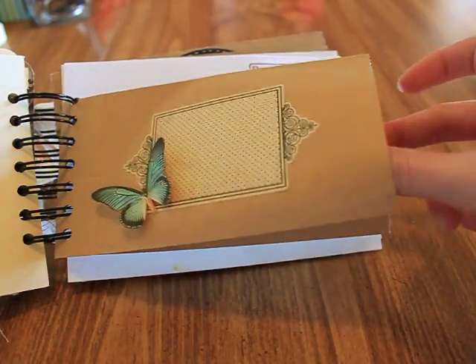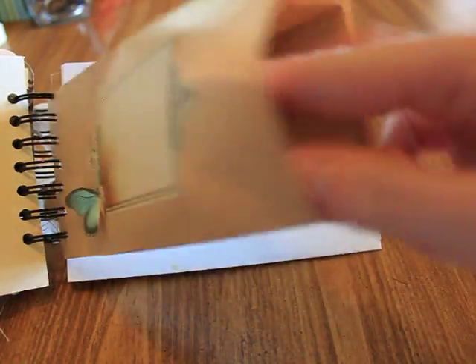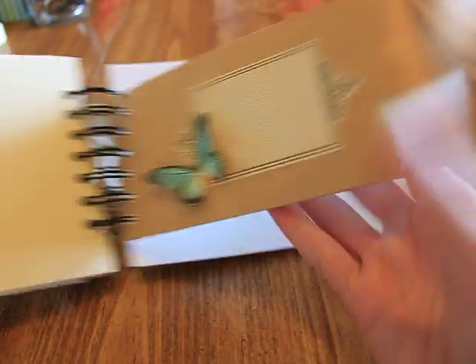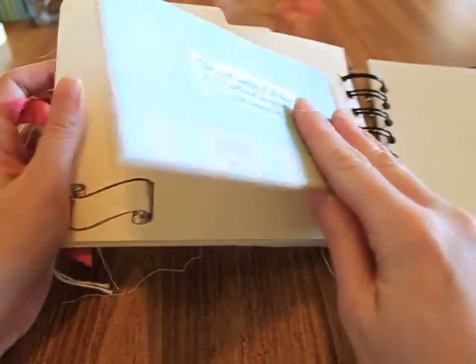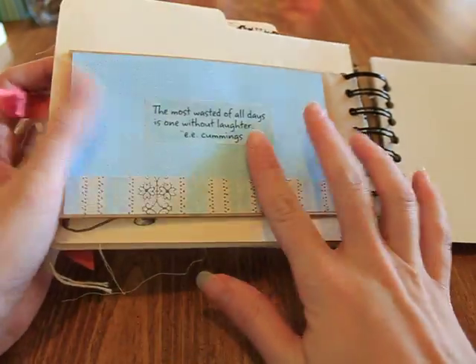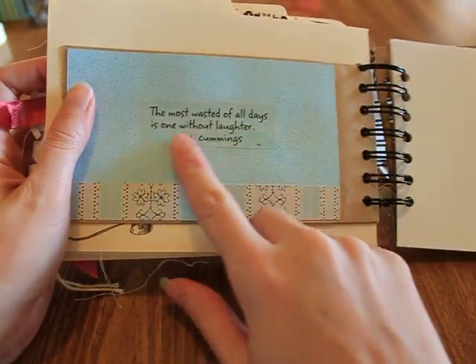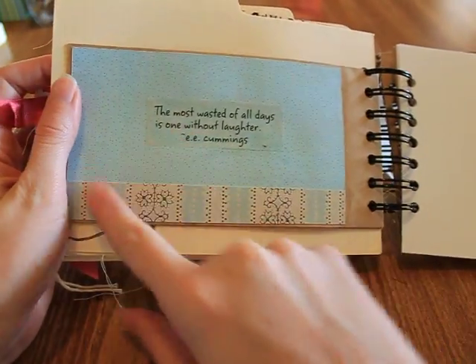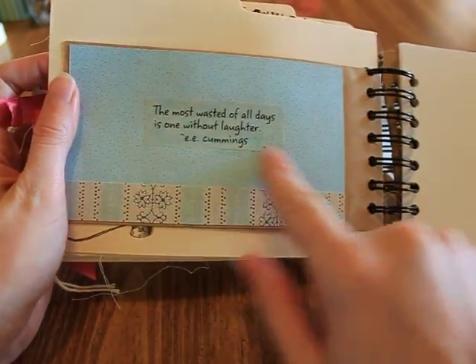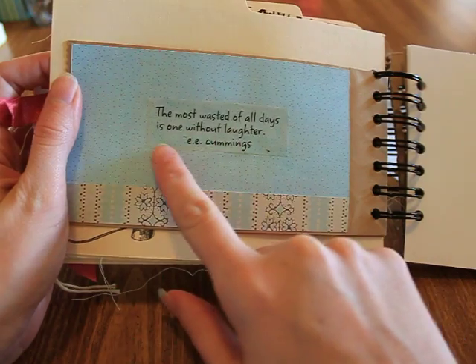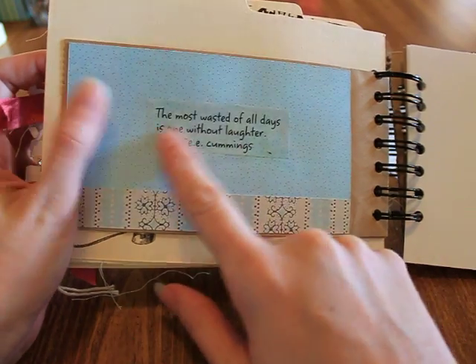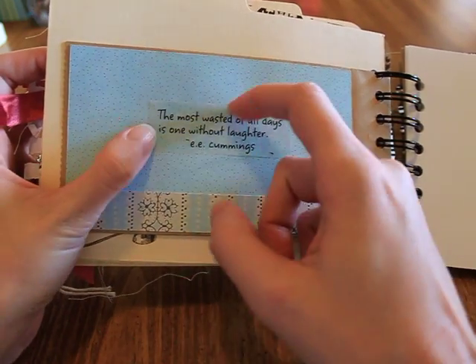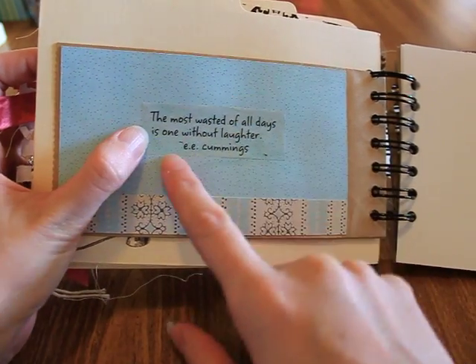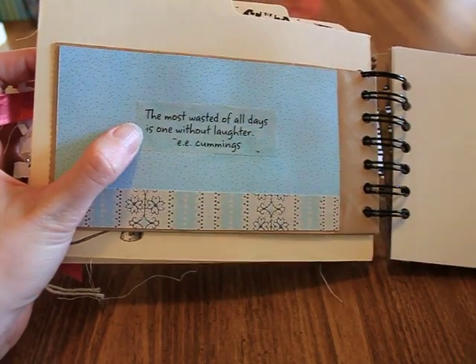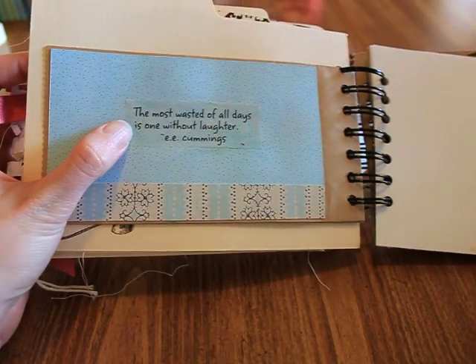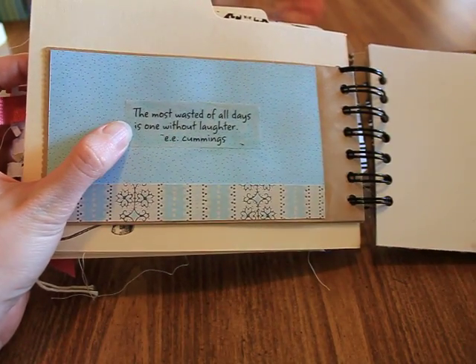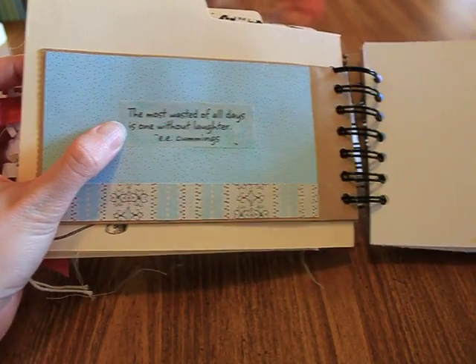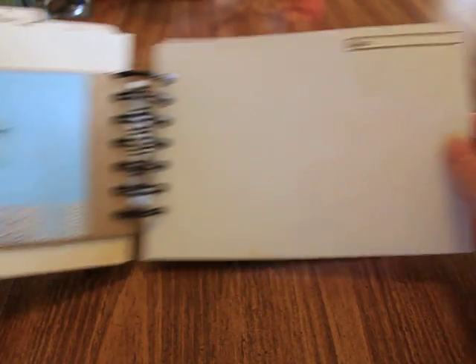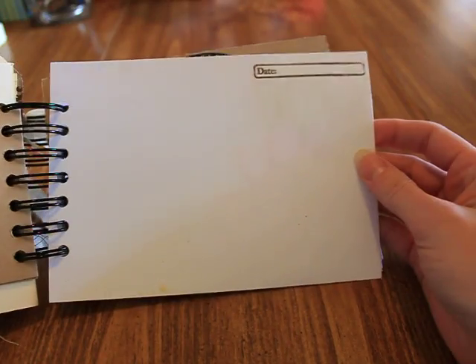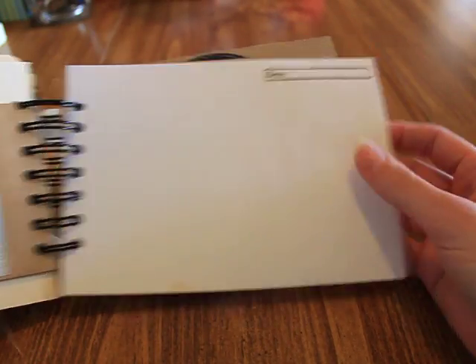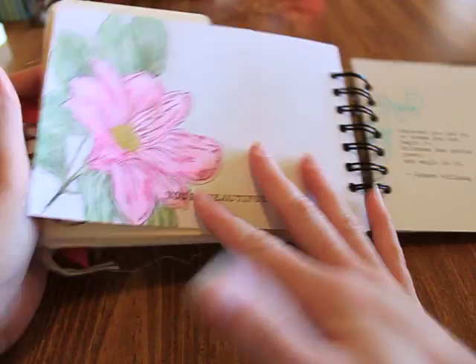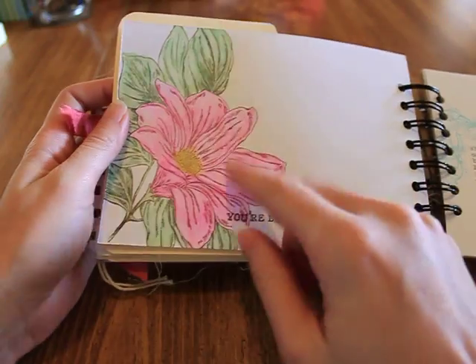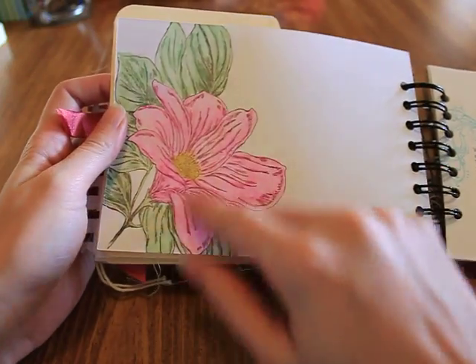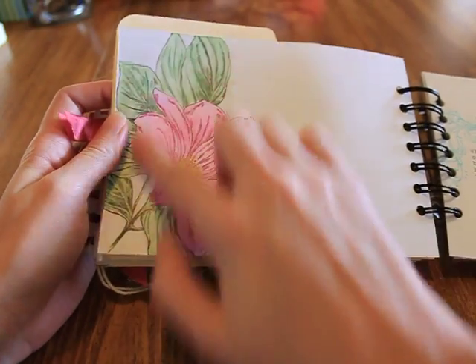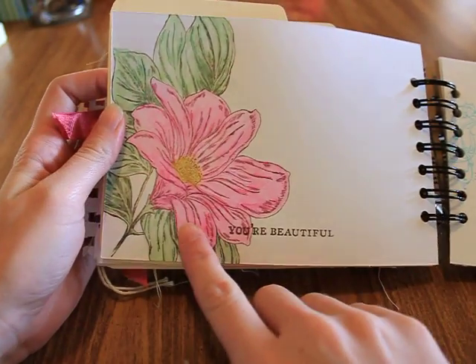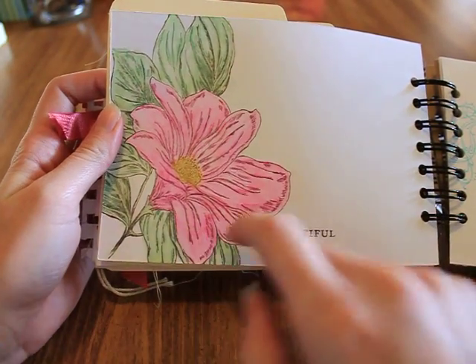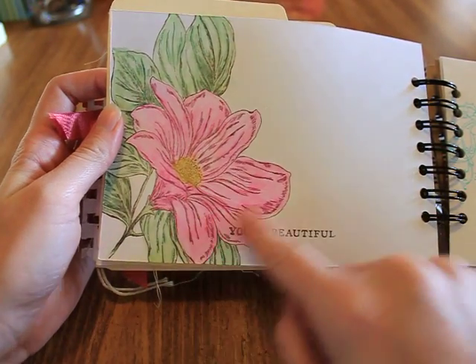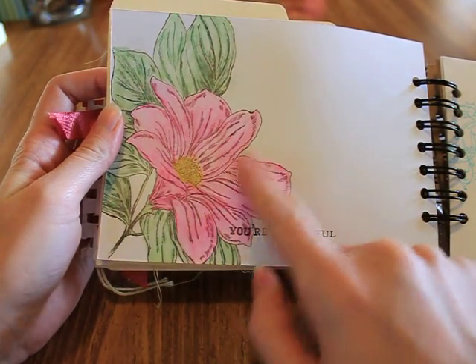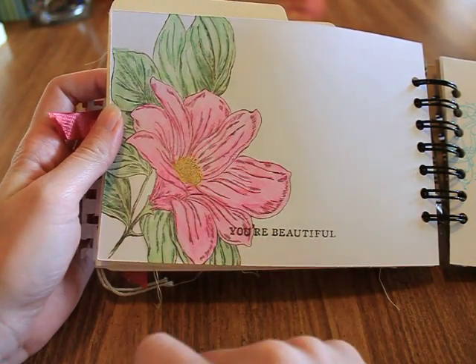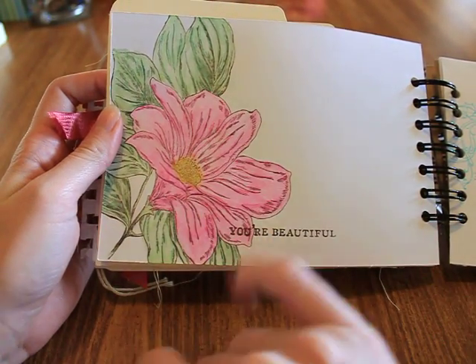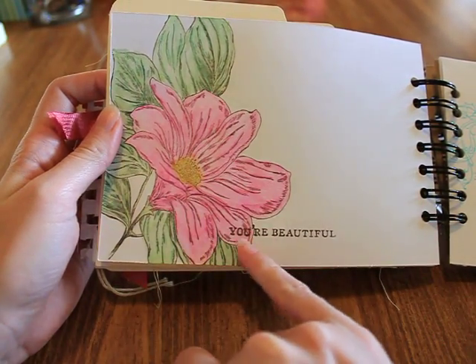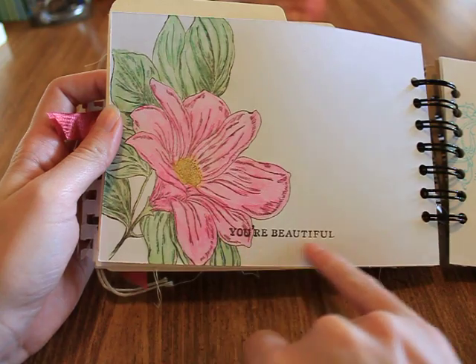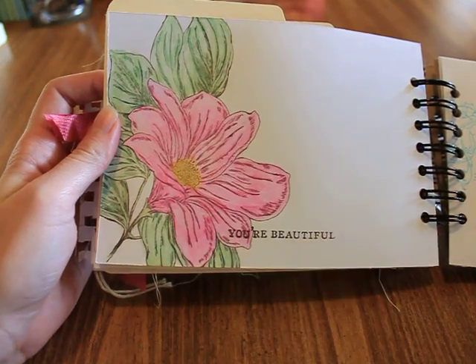Paper bag. Designer paper. This is vellum and it says 'the most wasted of all days is one without laughter' — E.E. Cummings. Date and journal. This is a Stampin' Up background stamp that I watercolored with watercolor pencils, and then I stamped 'You're Beautiful.'